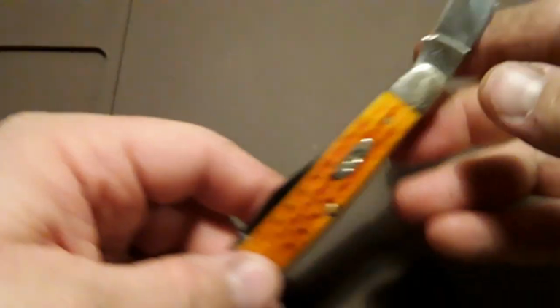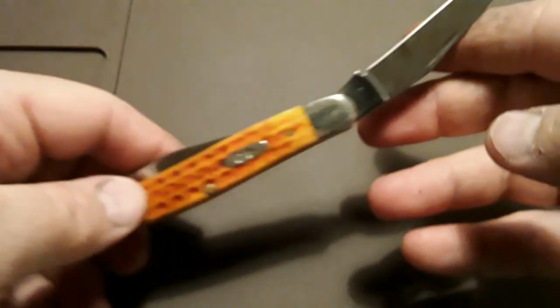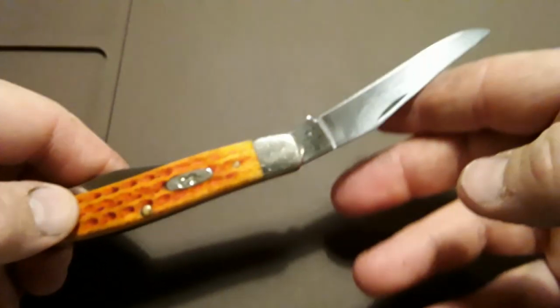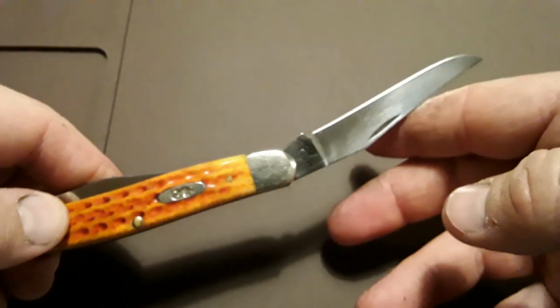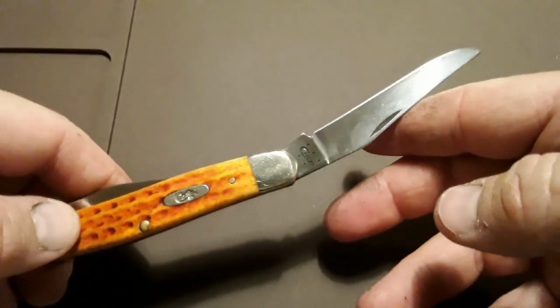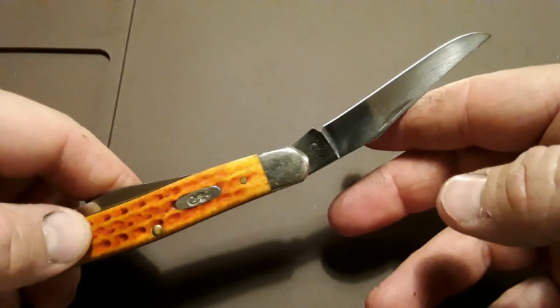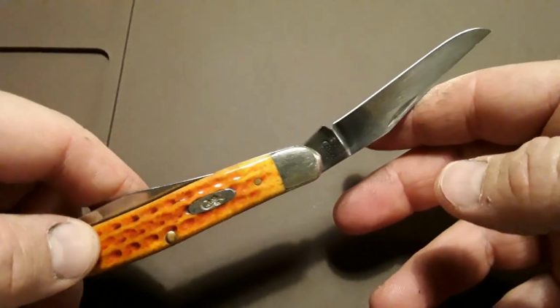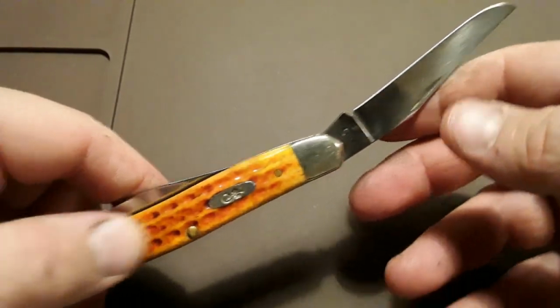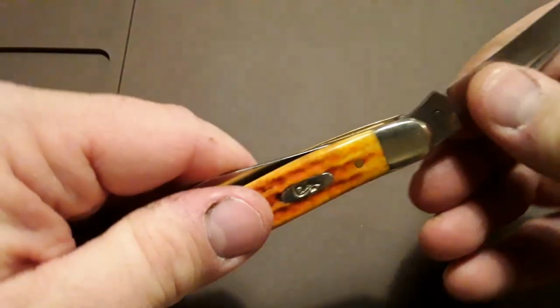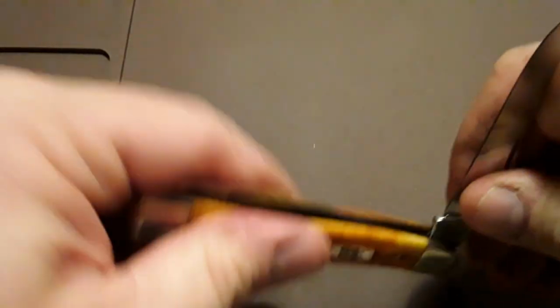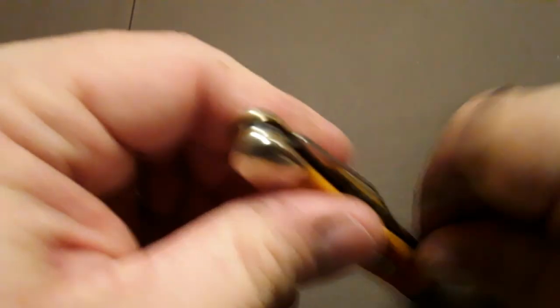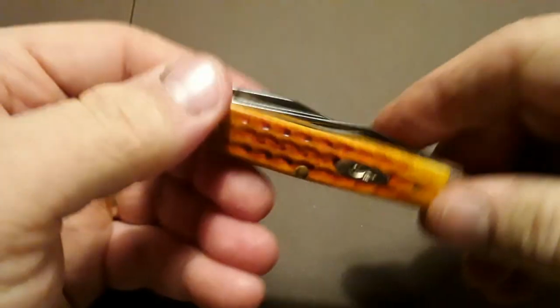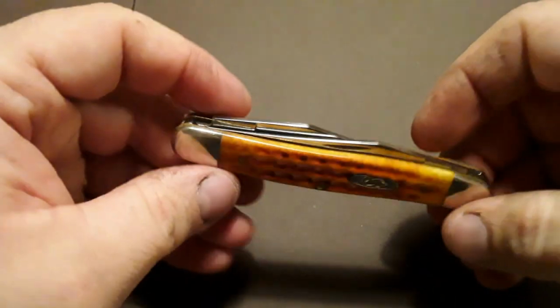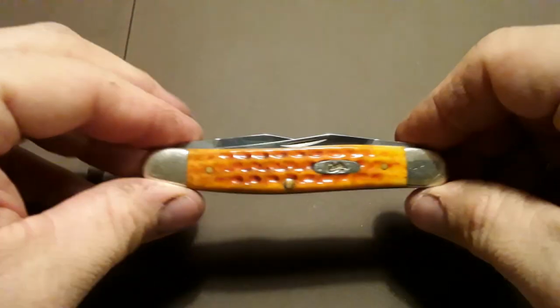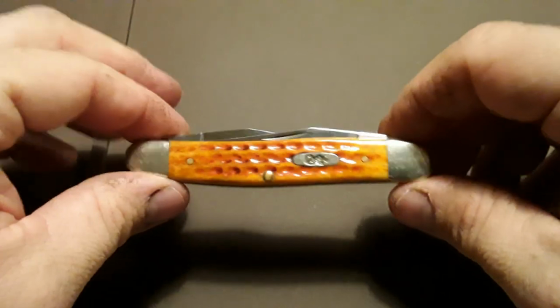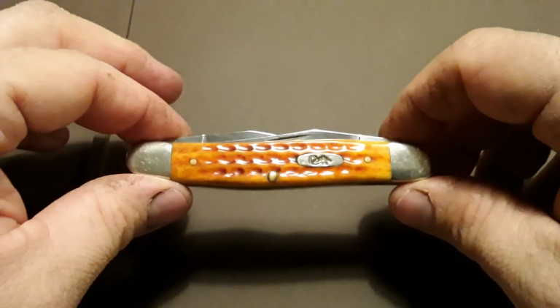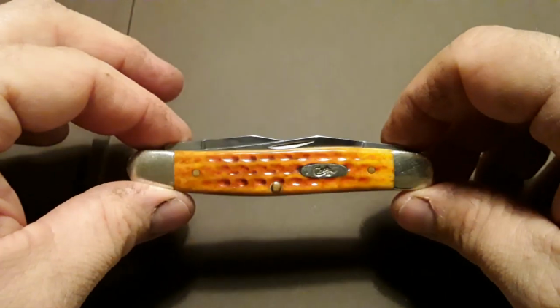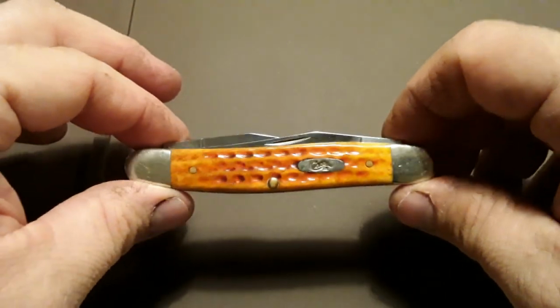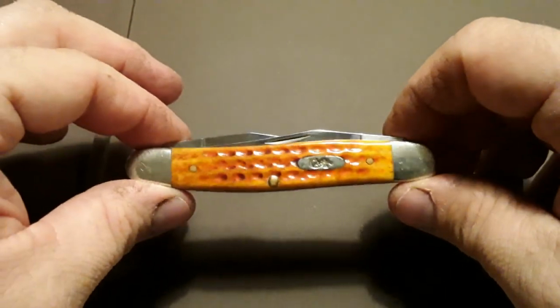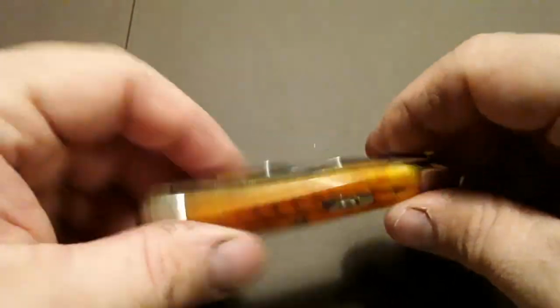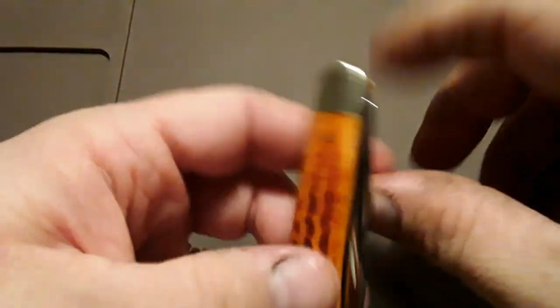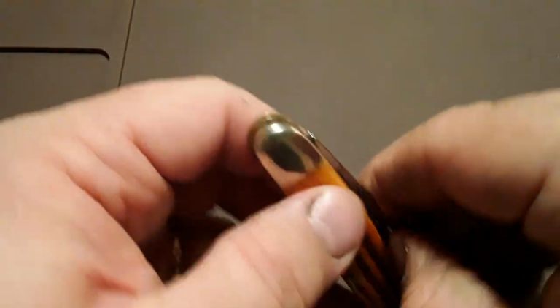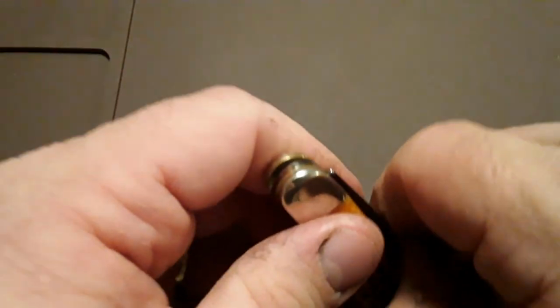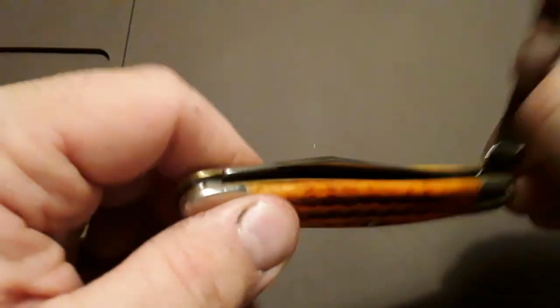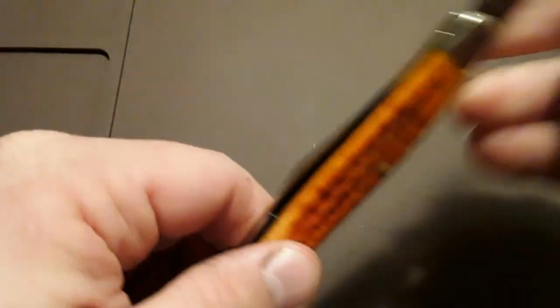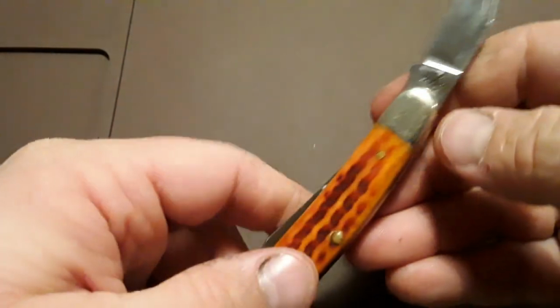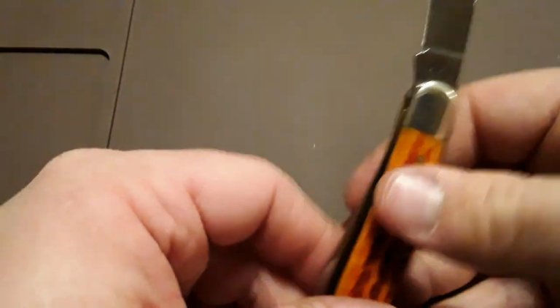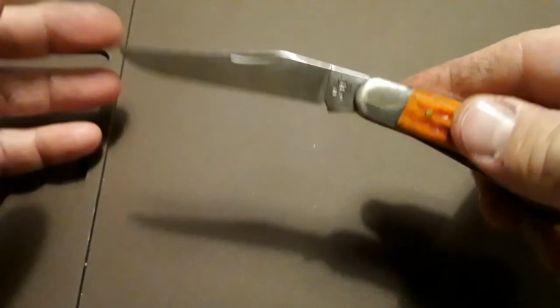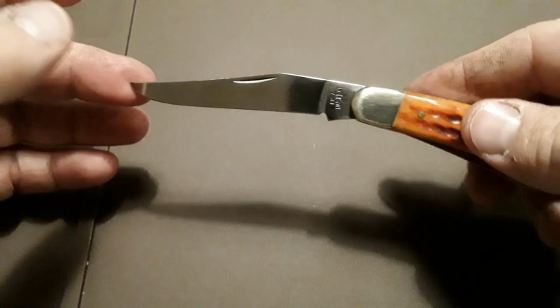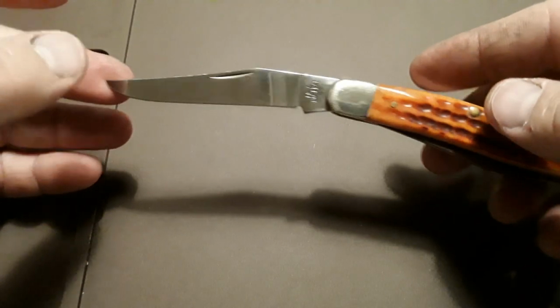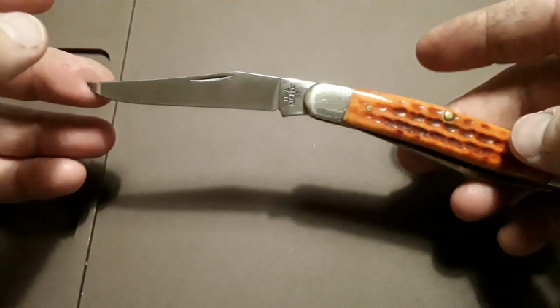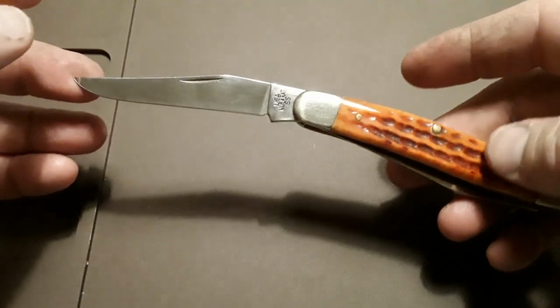About perfect for me. I like a knife that's got some resistance to it but it's not going to break my thumbnail whenever I'm opening it to use it. Very good walk and talk on this one.